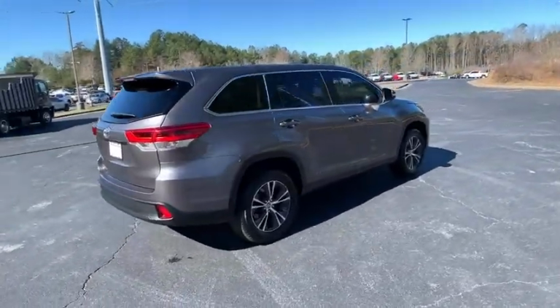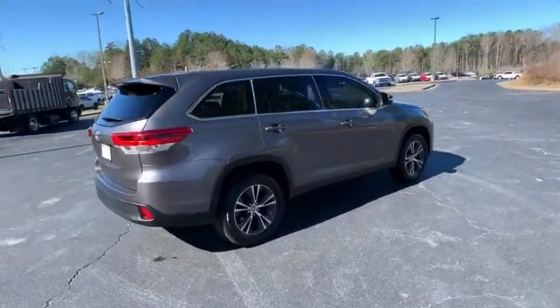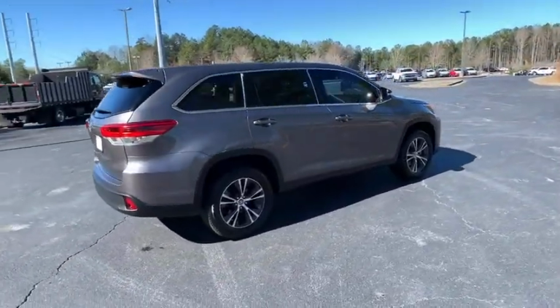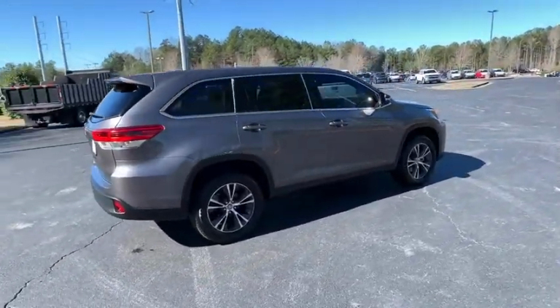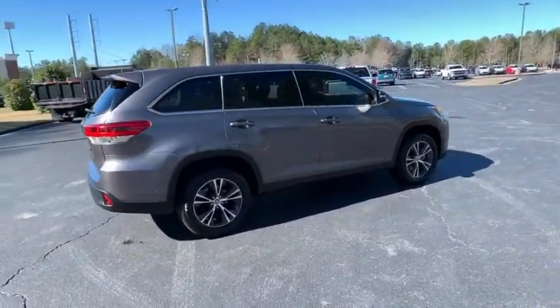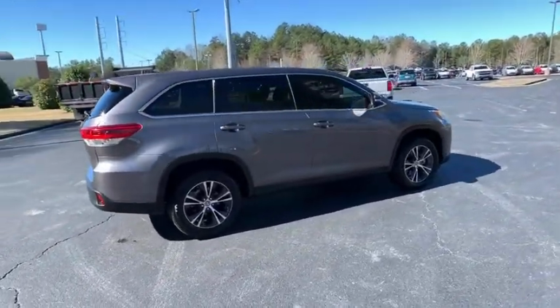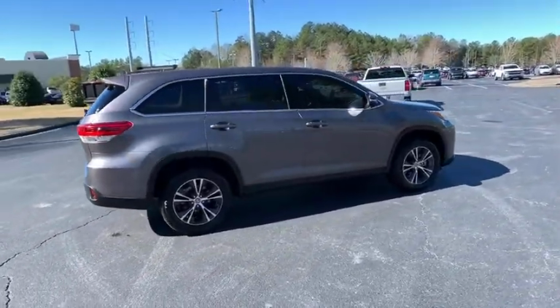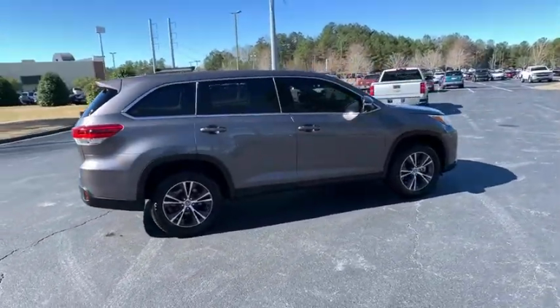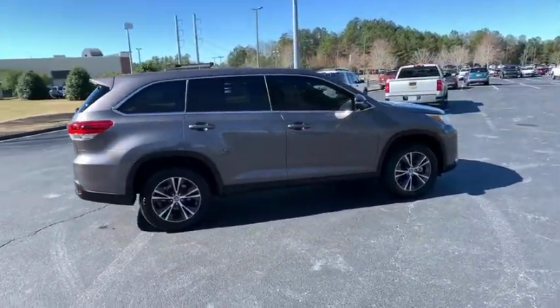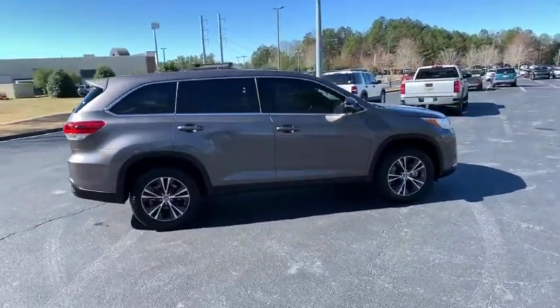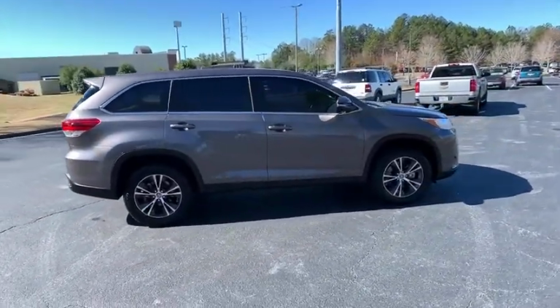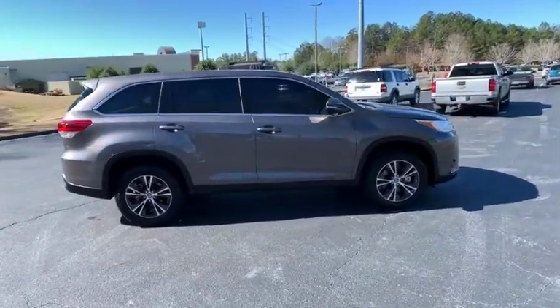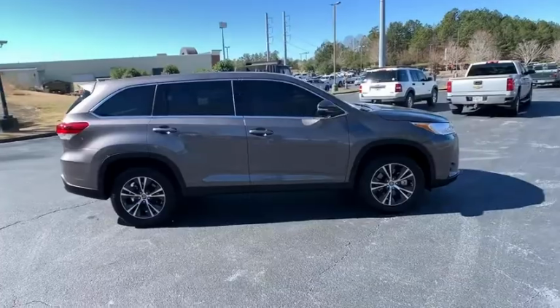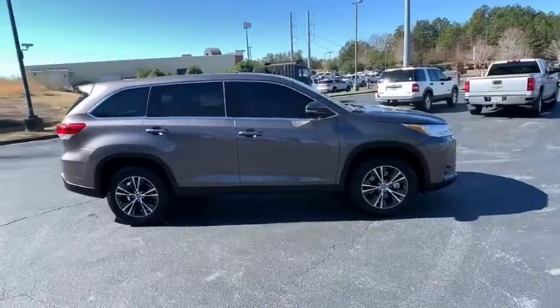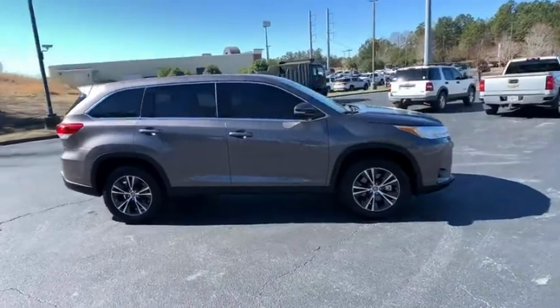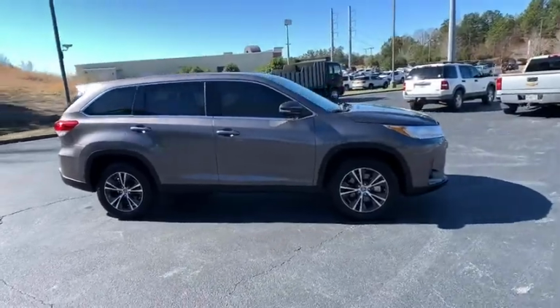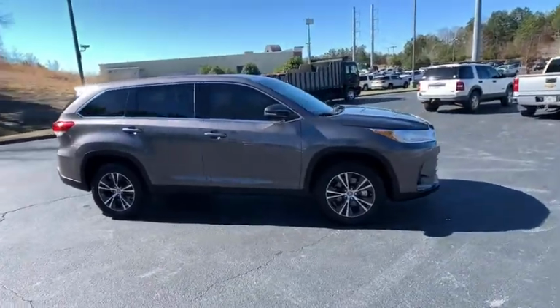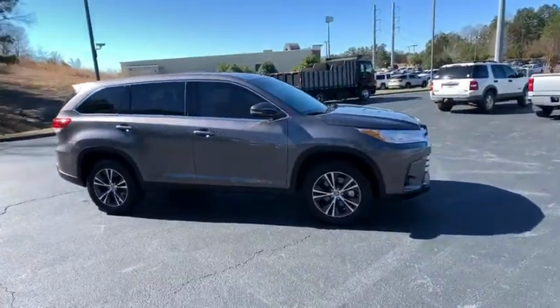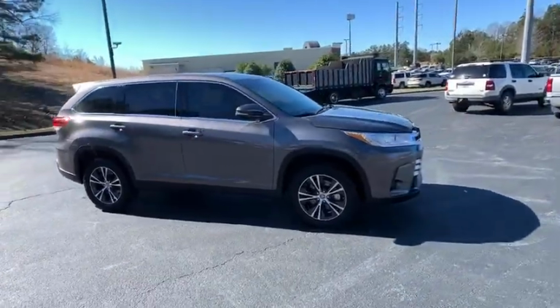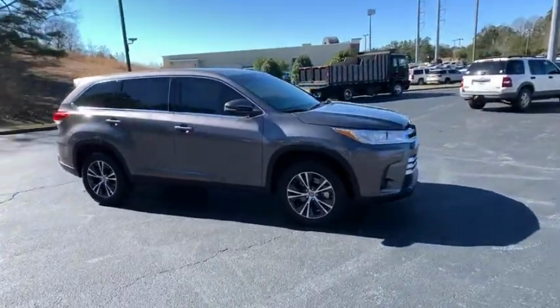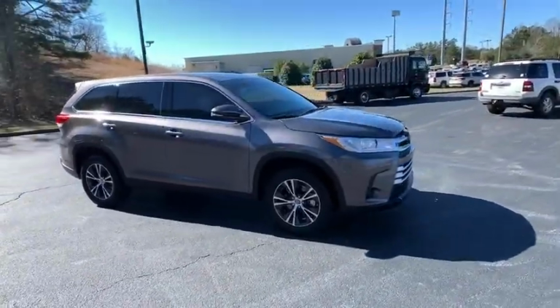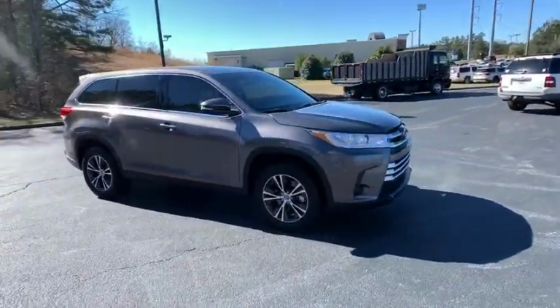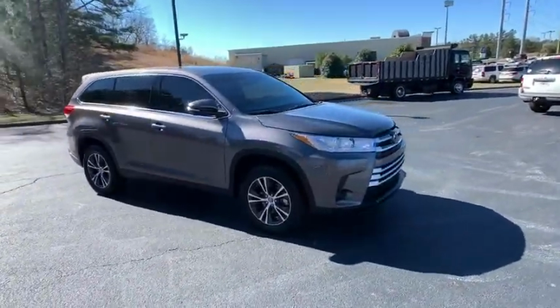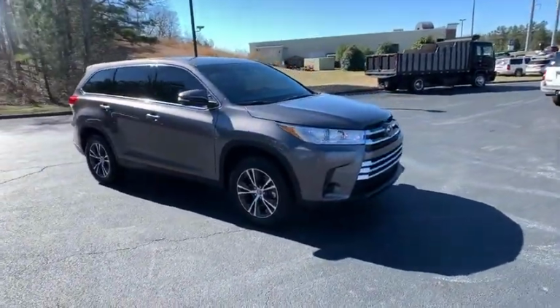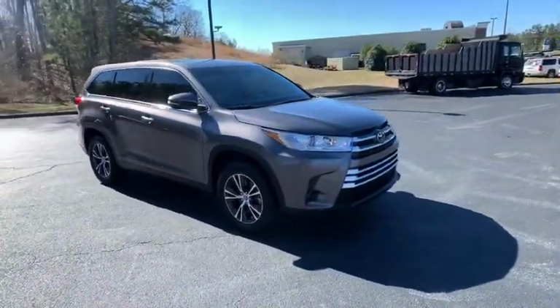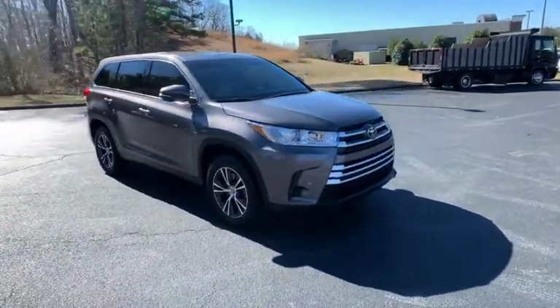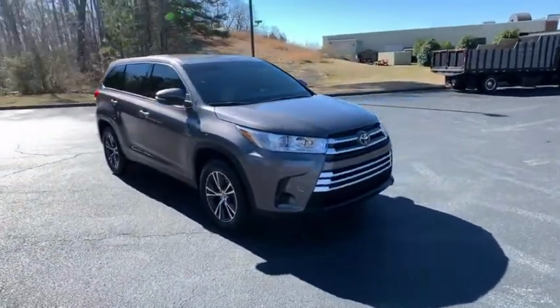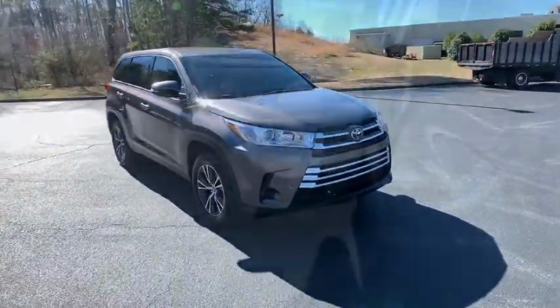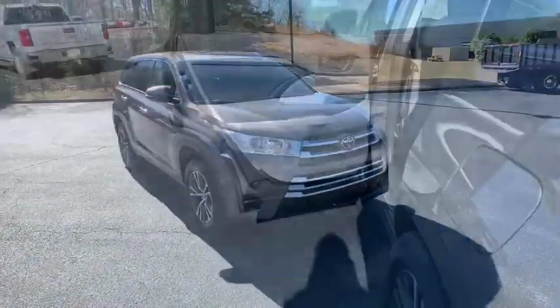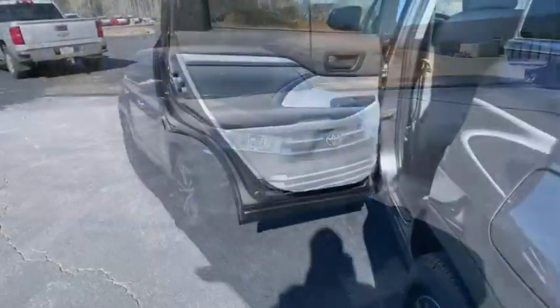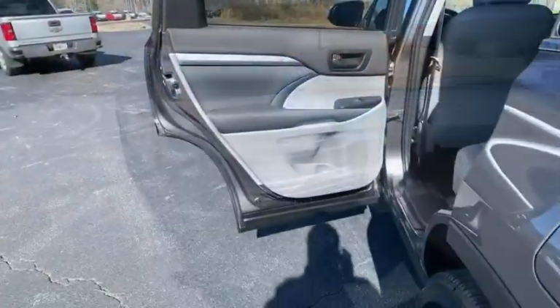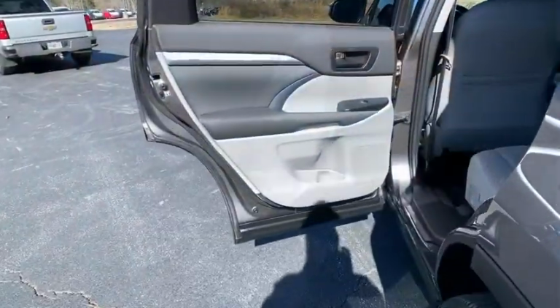A 2010 top safety pick, the Highlander is where substance meets style. This vehicle has less than 8,000 miles.